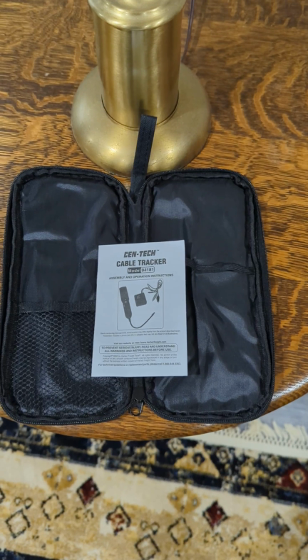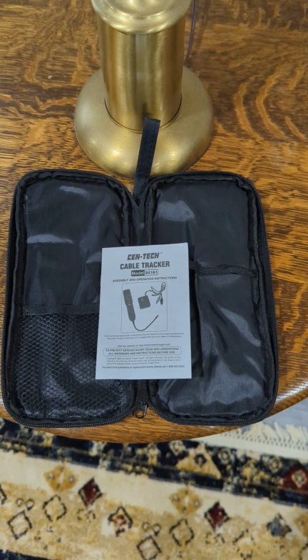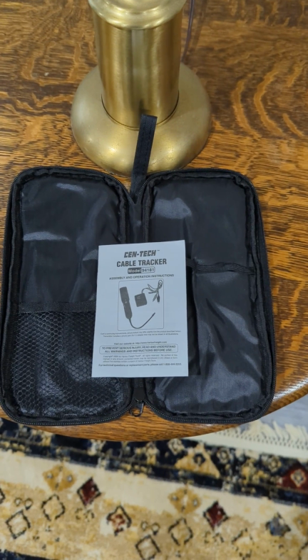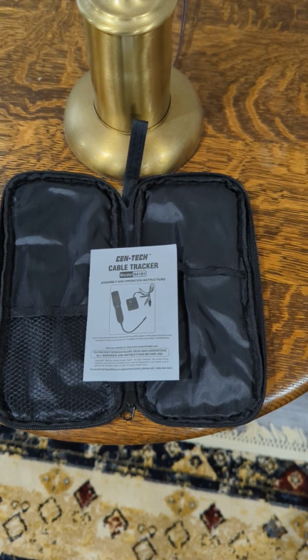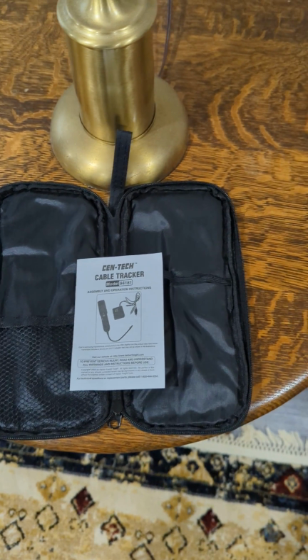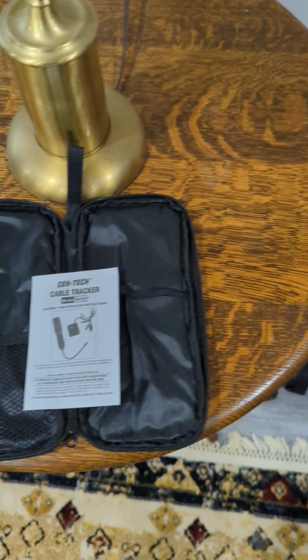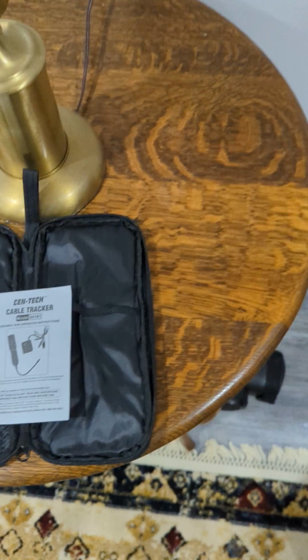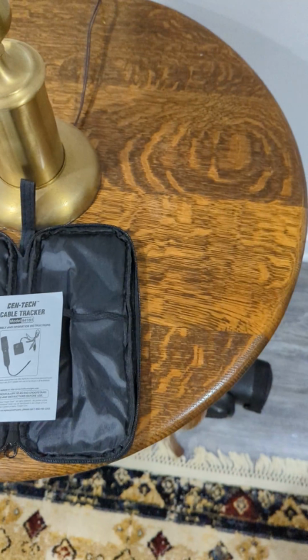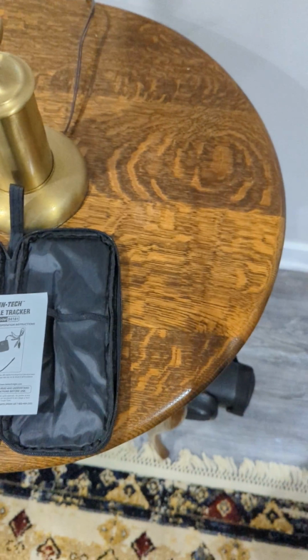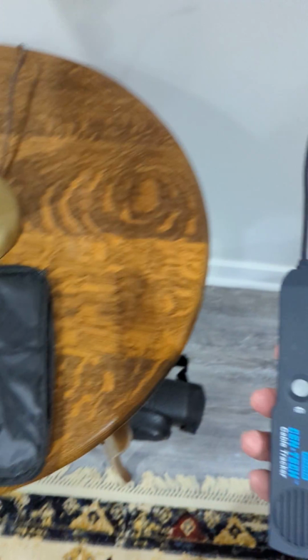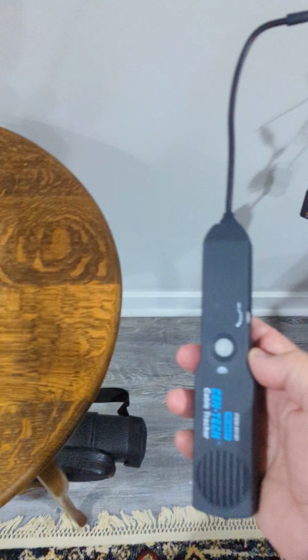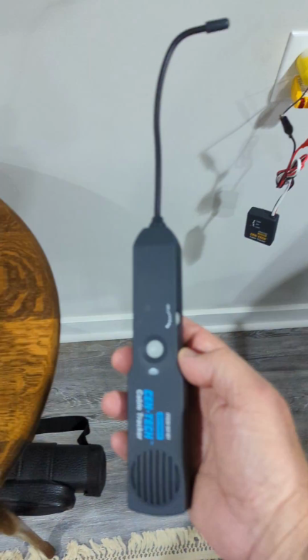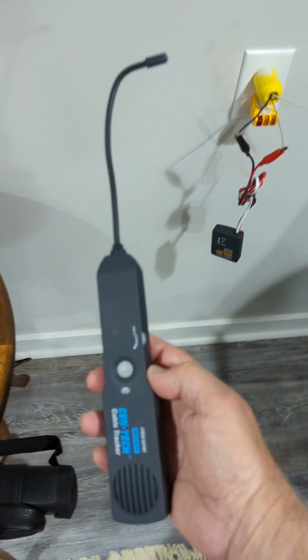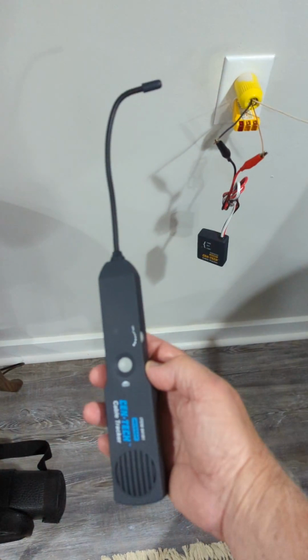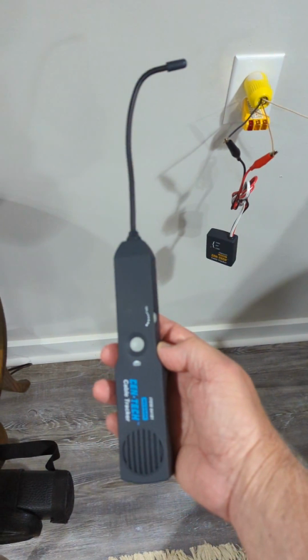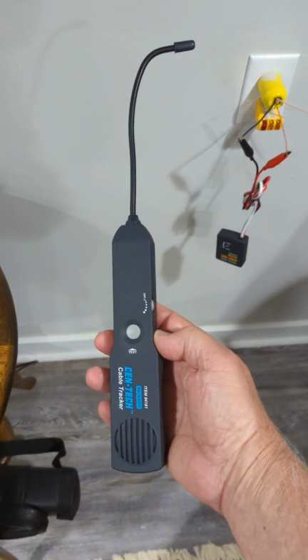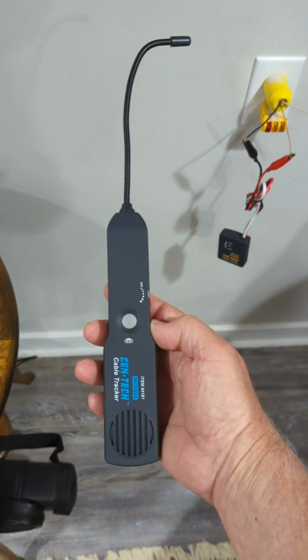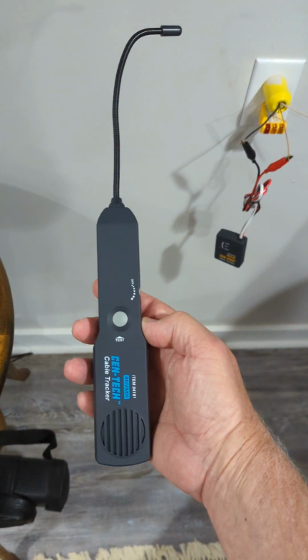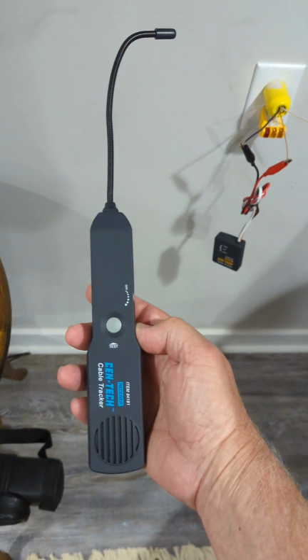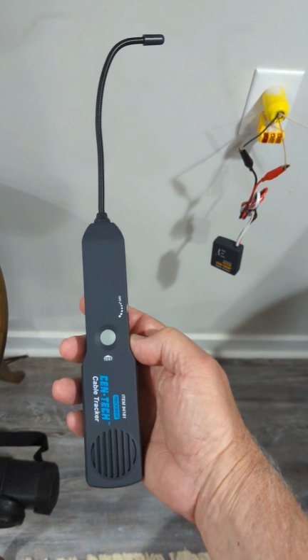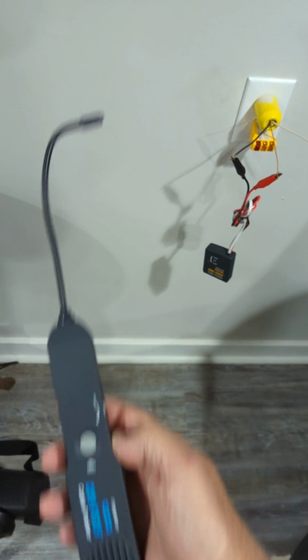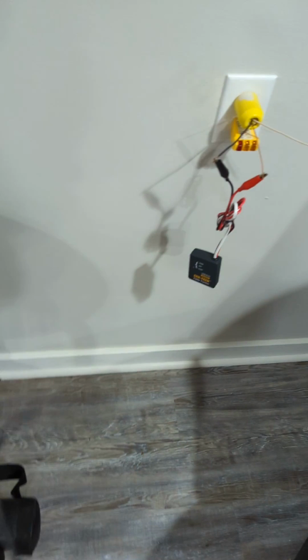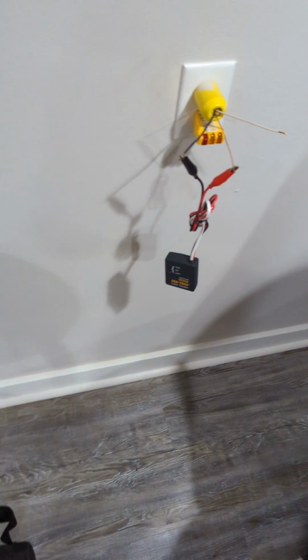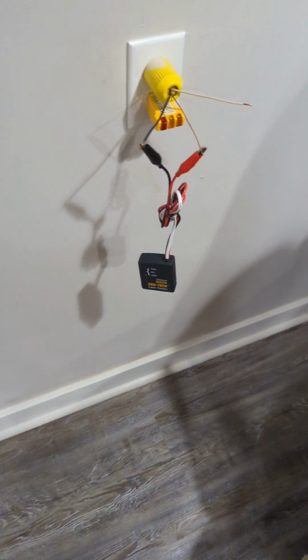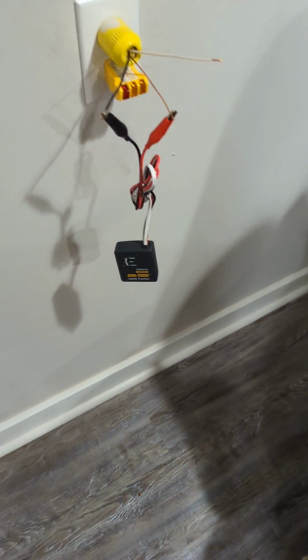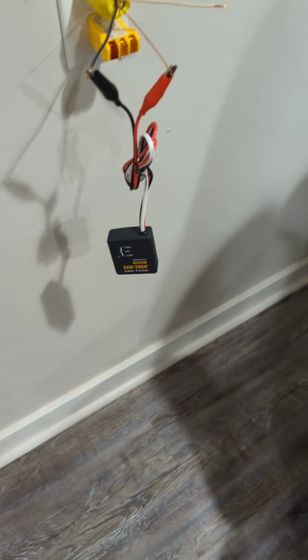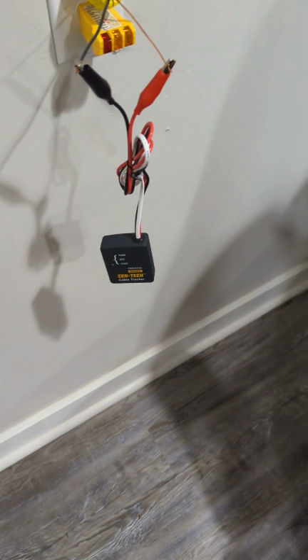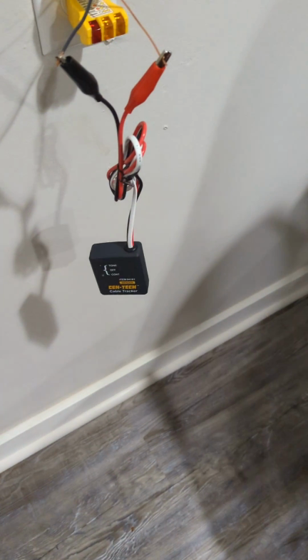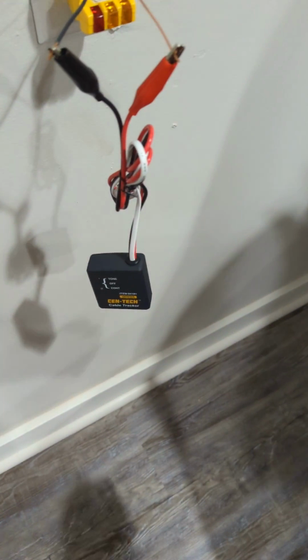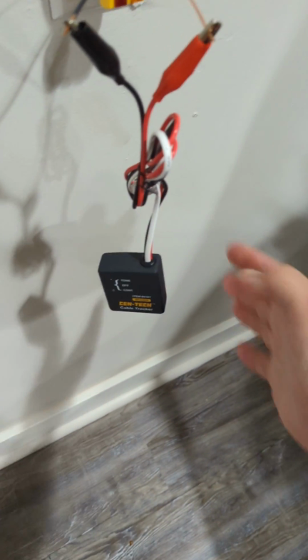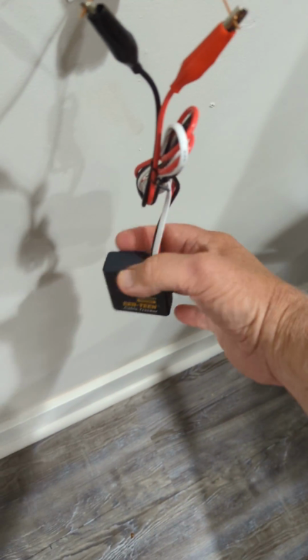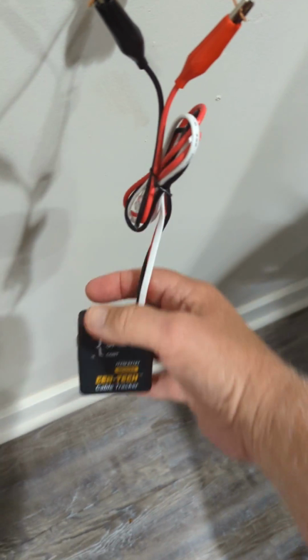There are two units: there is the receiver, which looks like this, and then the tone generator that looks like this.